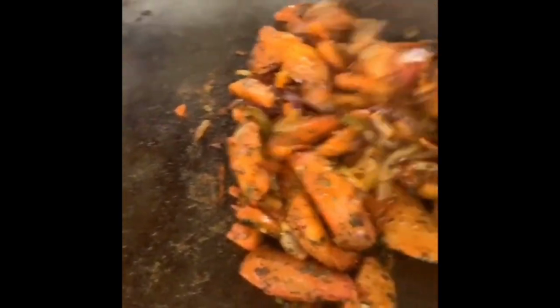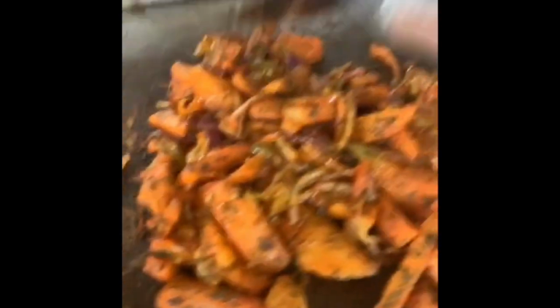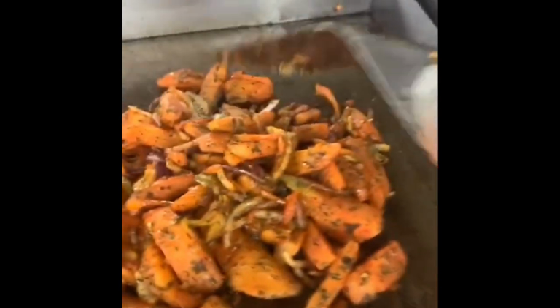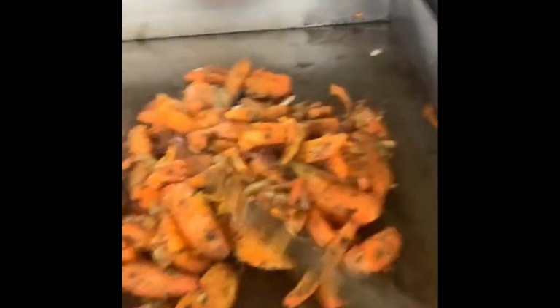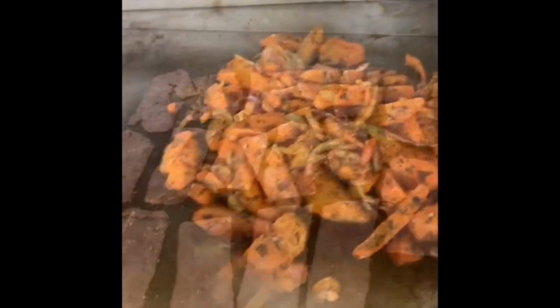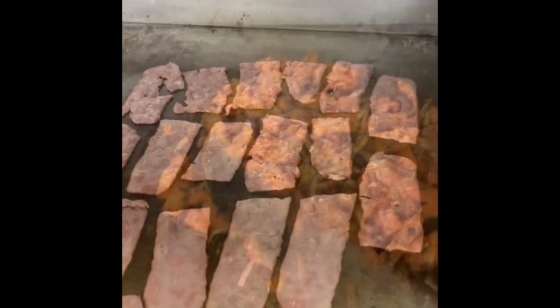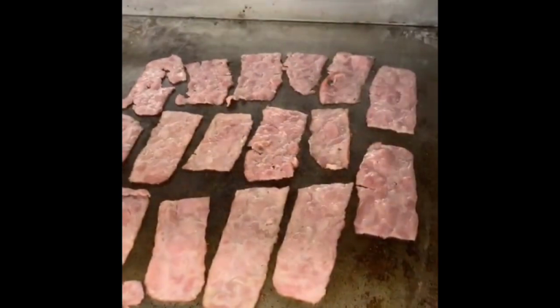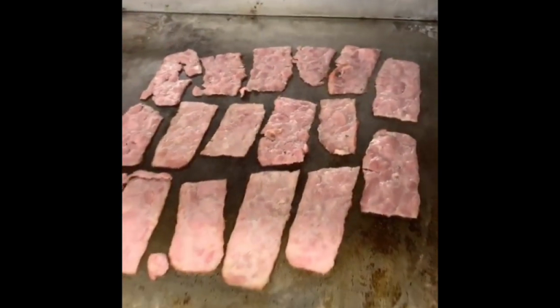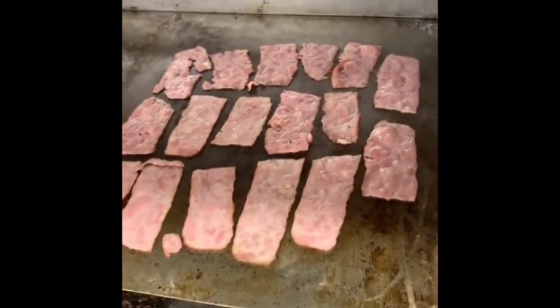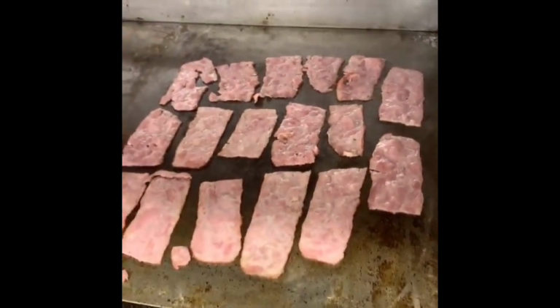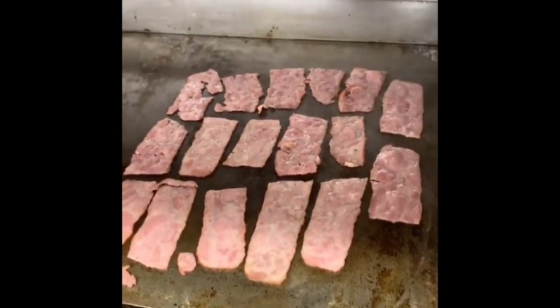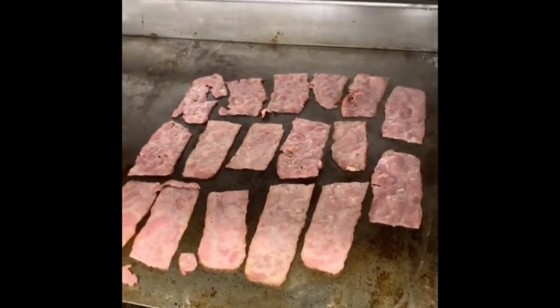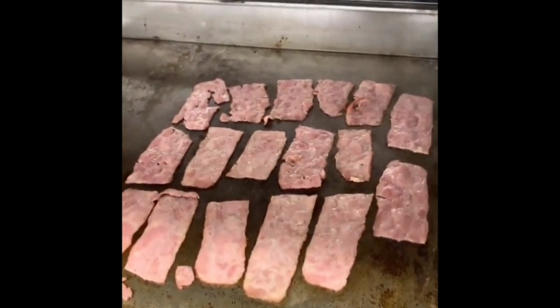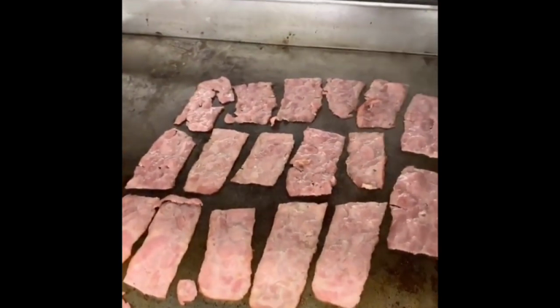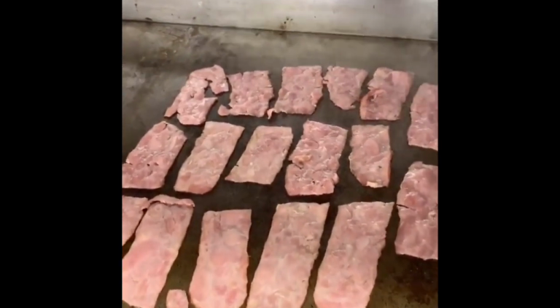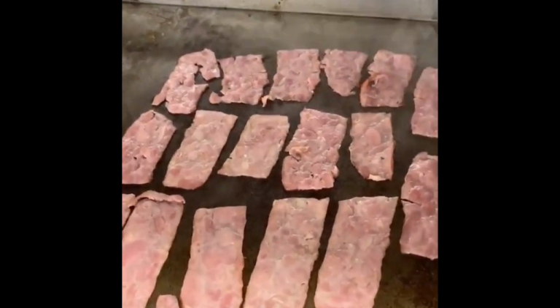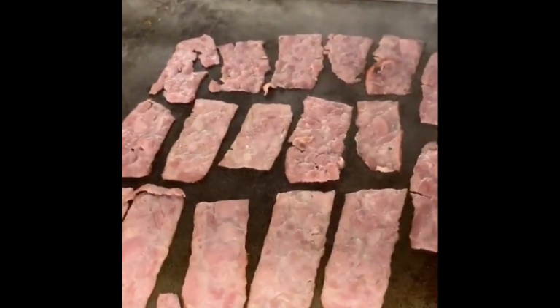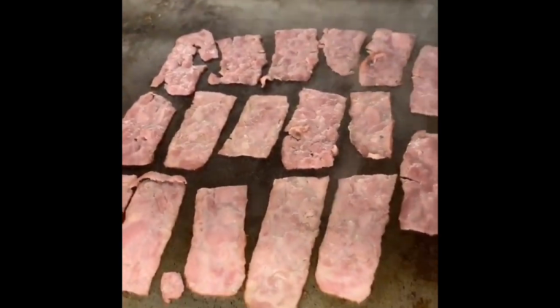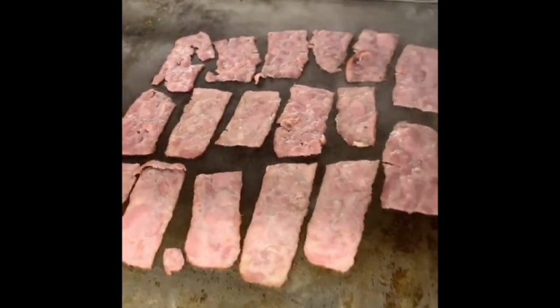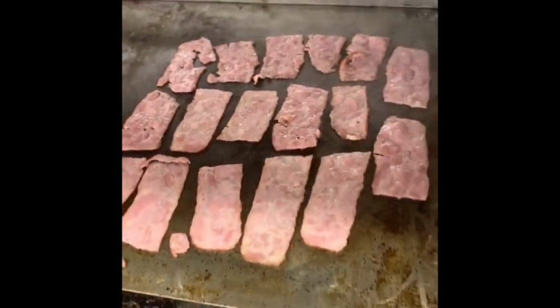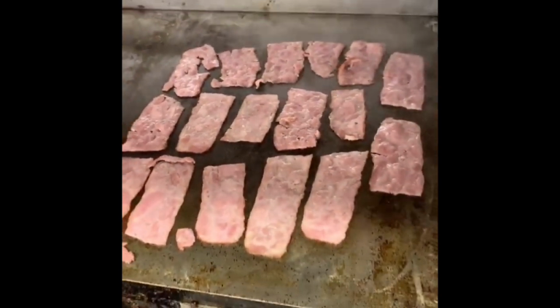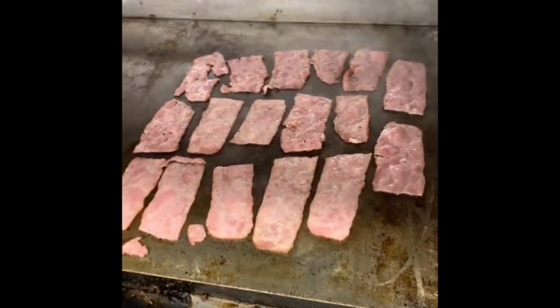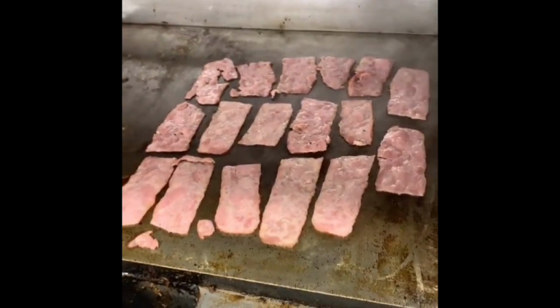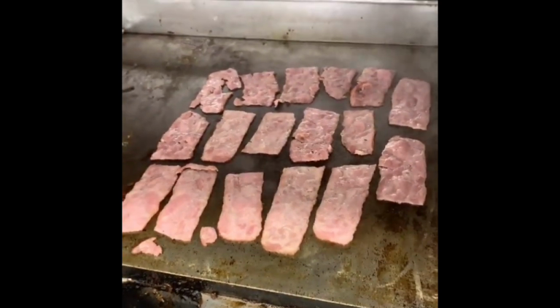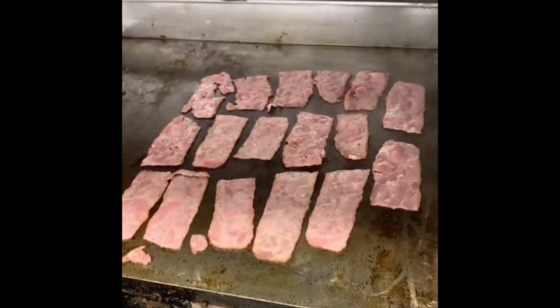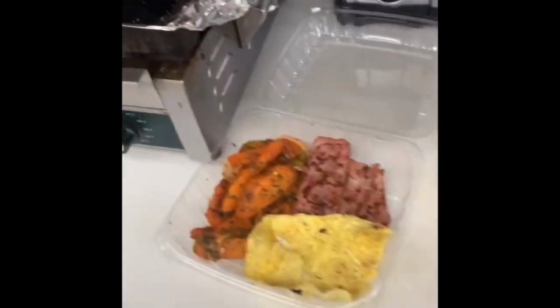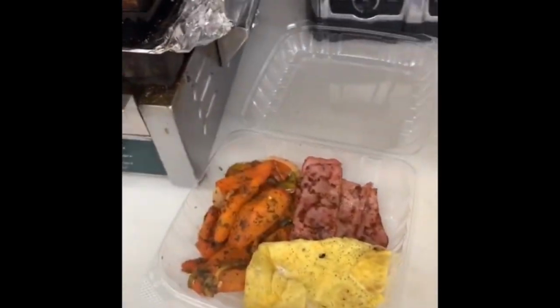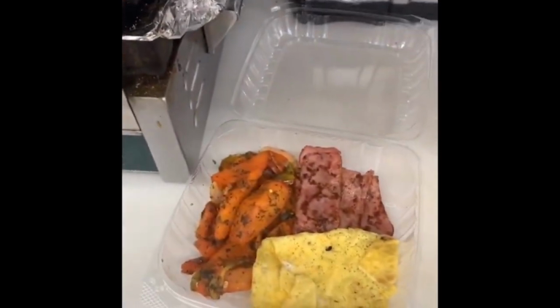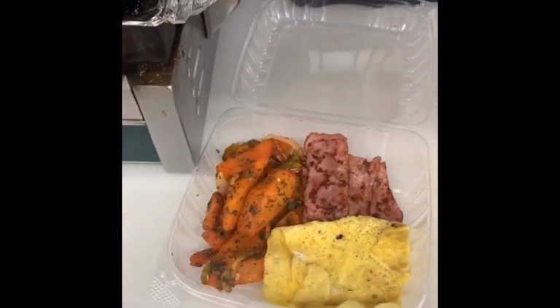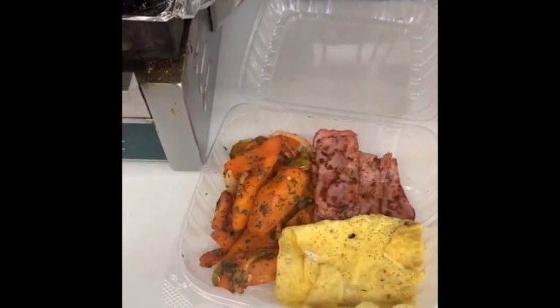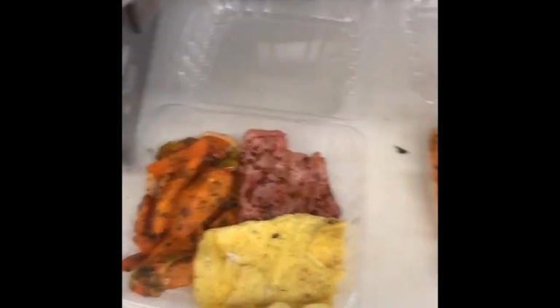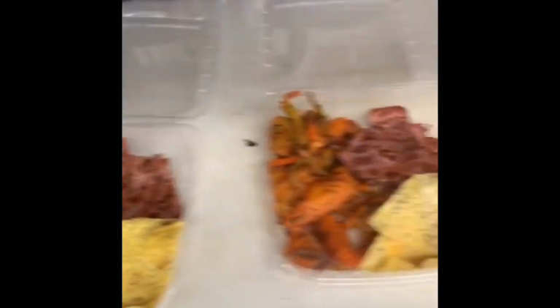Holla at Raw. I'm doing turkey bacon right now. We're going to continue the menu, and now the platters is done.